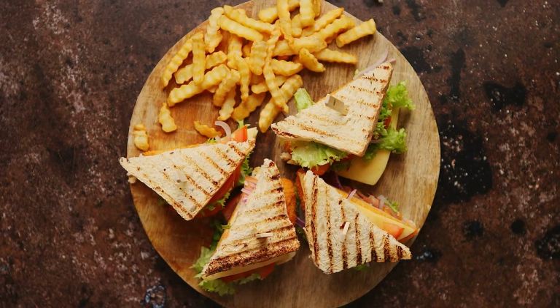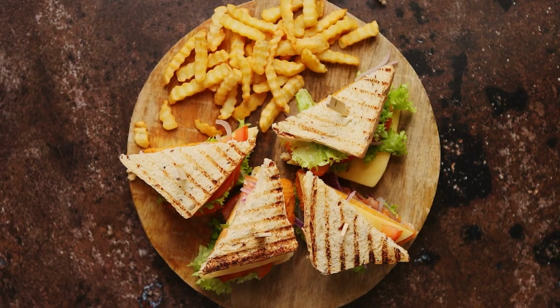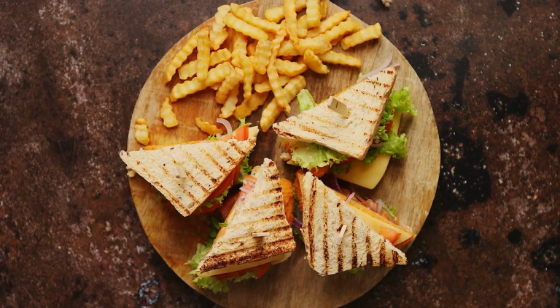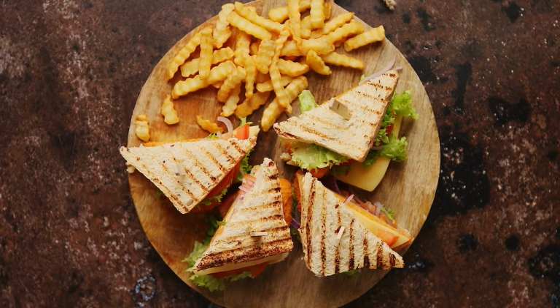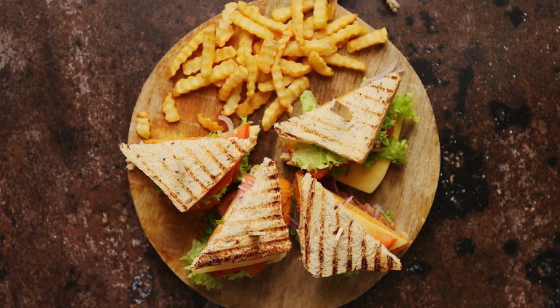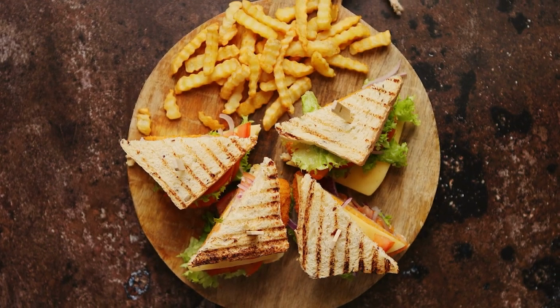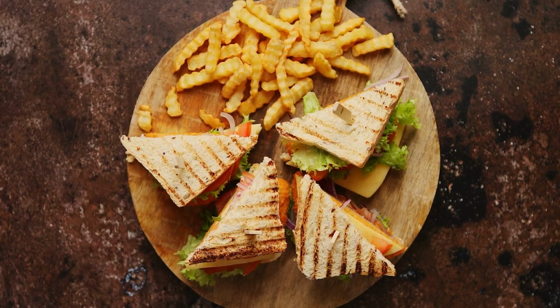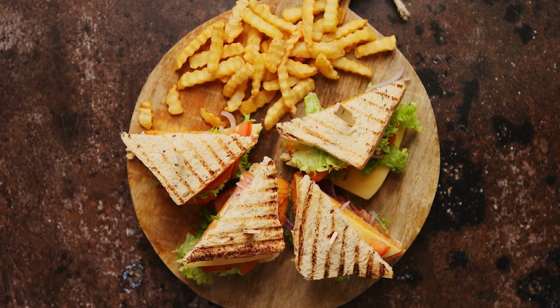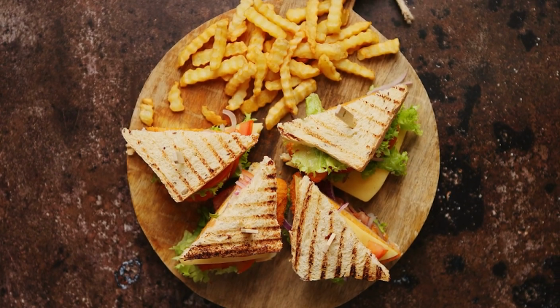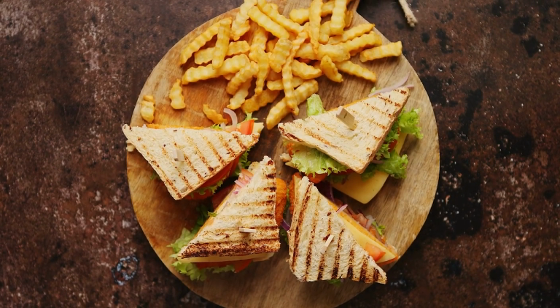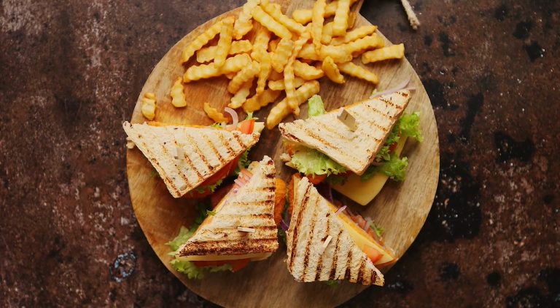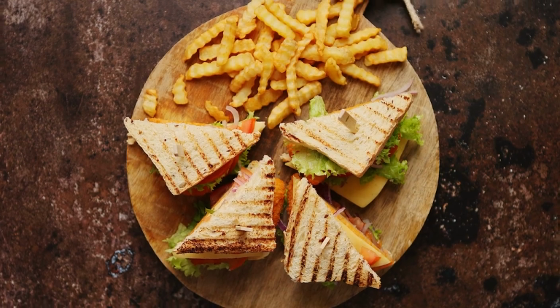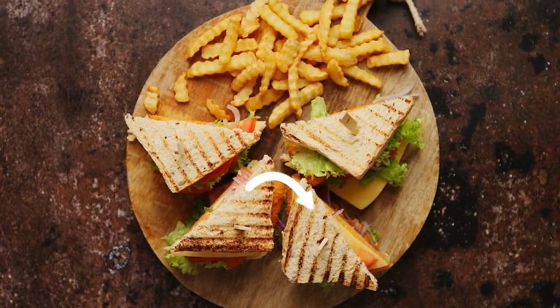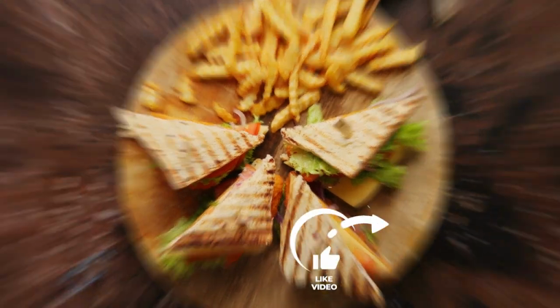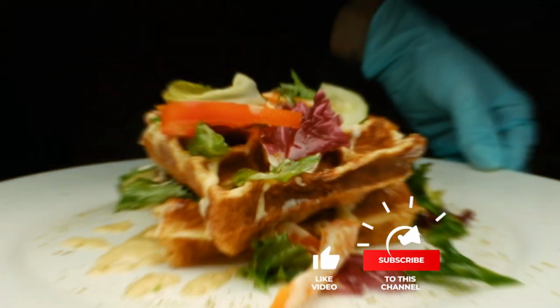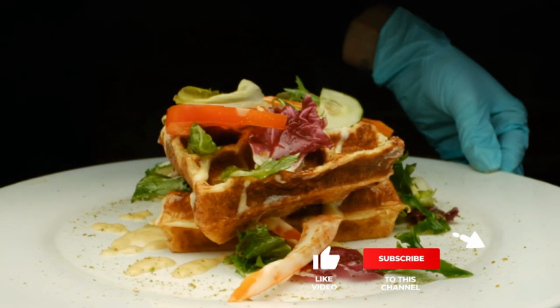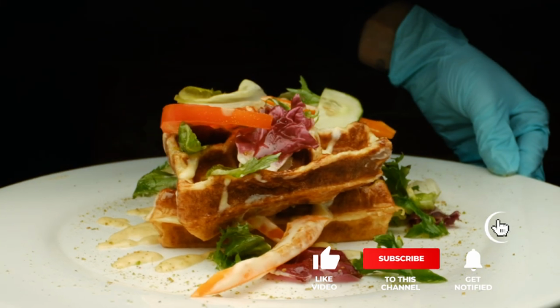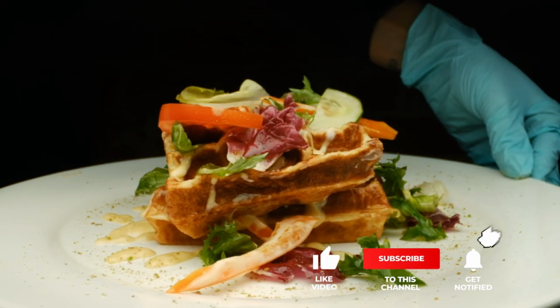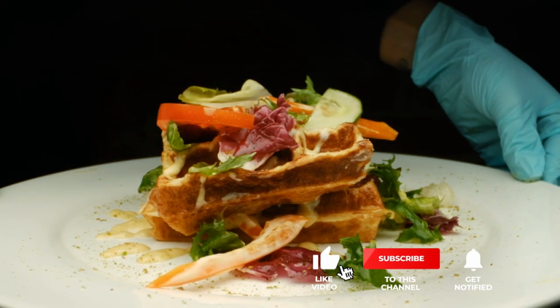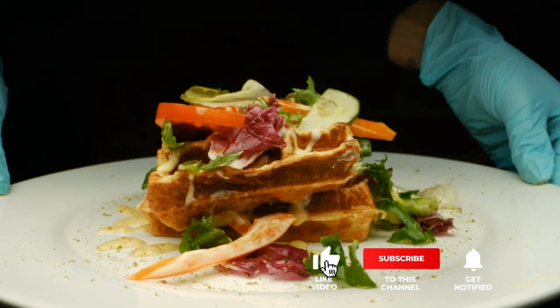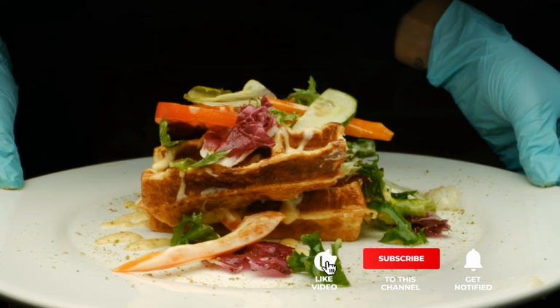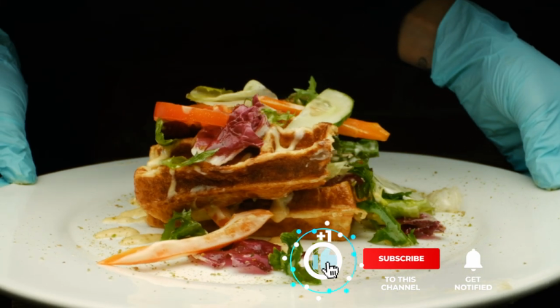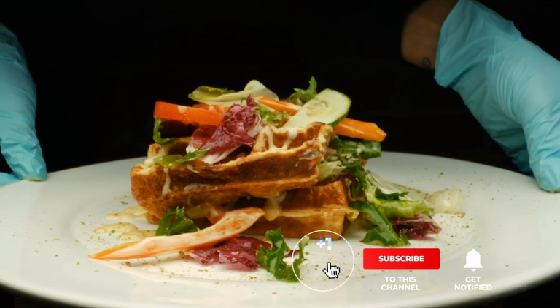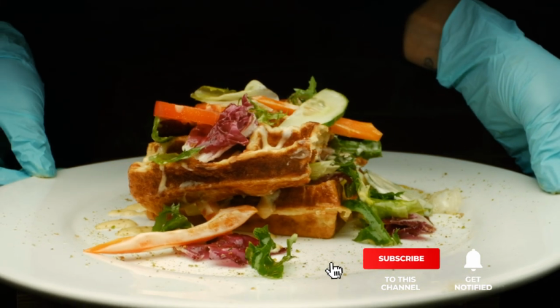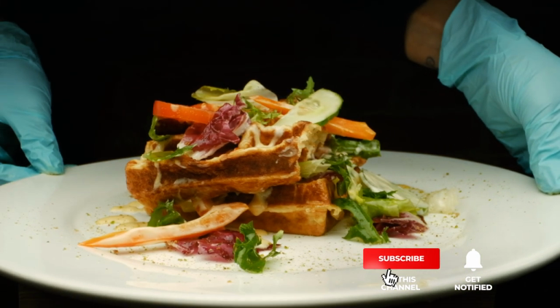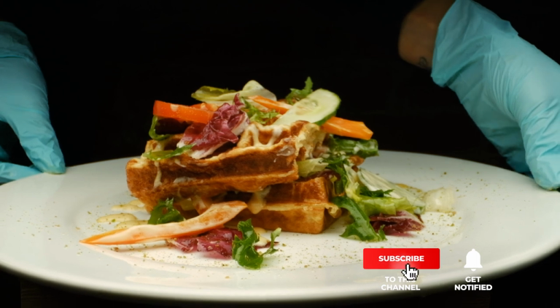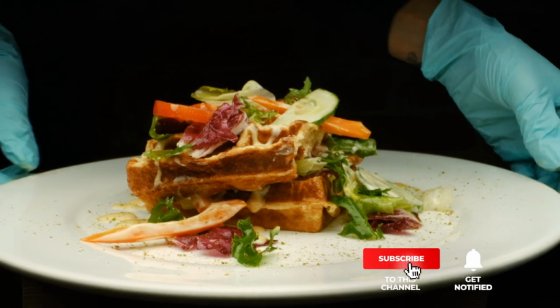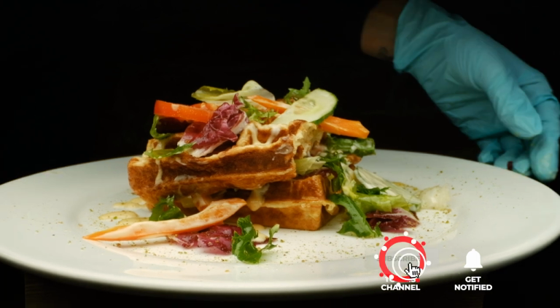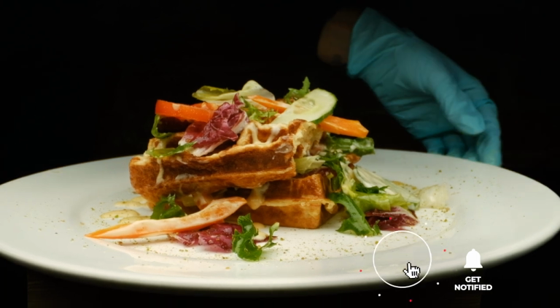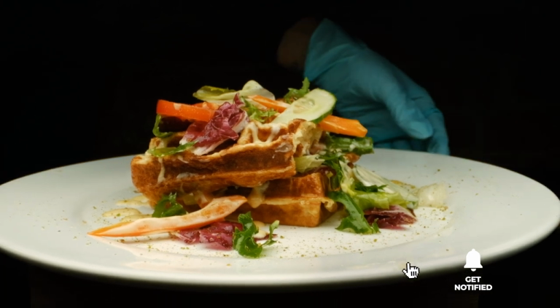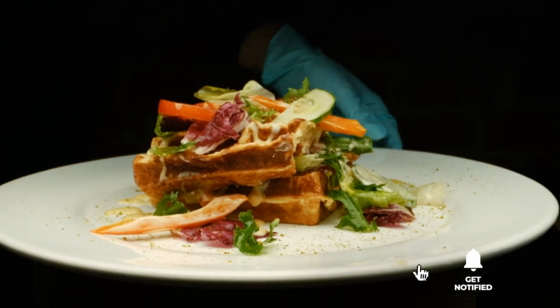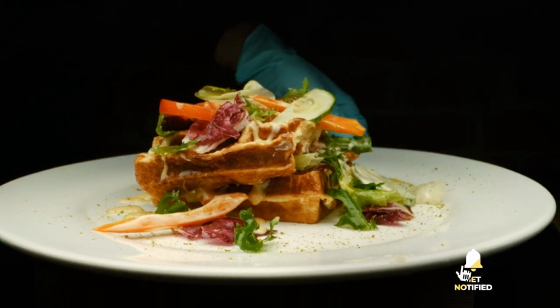Still haven't found the sandwich press that meets your needs? Well, keep watching because we have more lined up for you. If this is your first time visiting our channel, be sure to subscribe and hit the bell icon to receive notifications of our next videos.